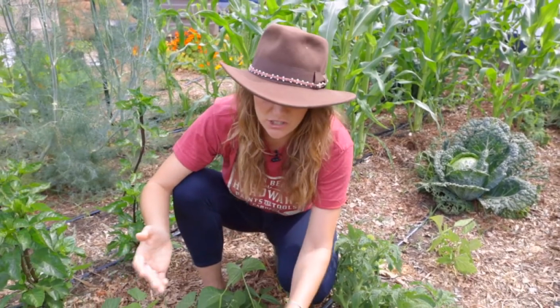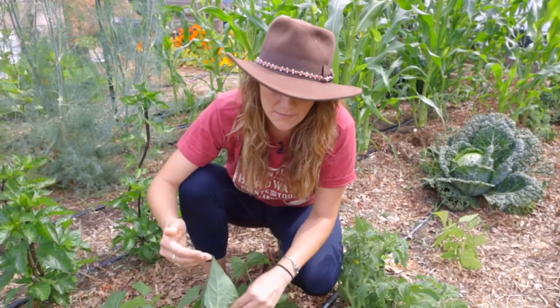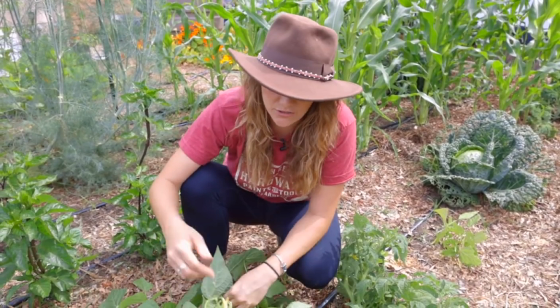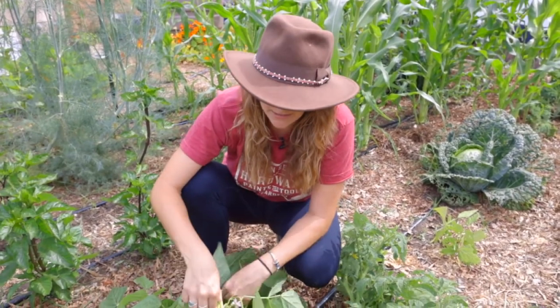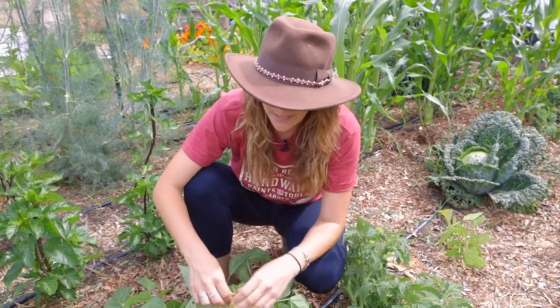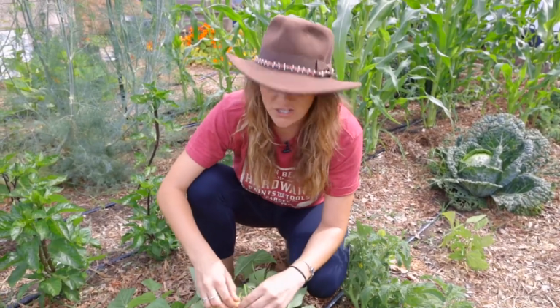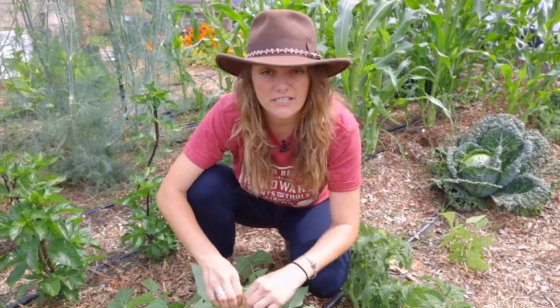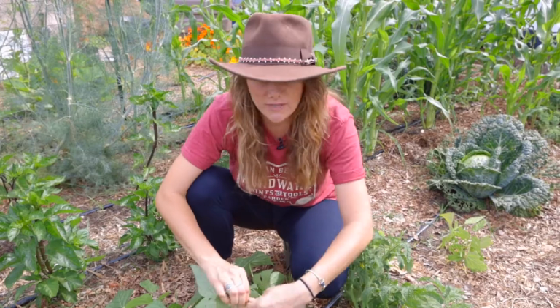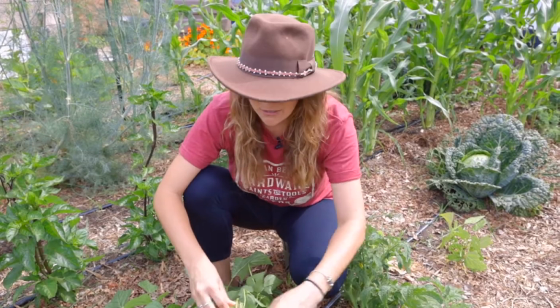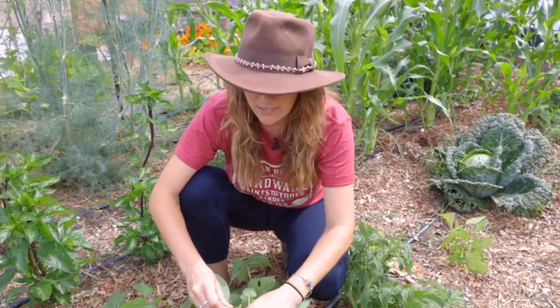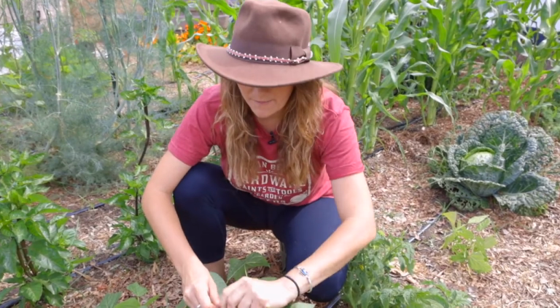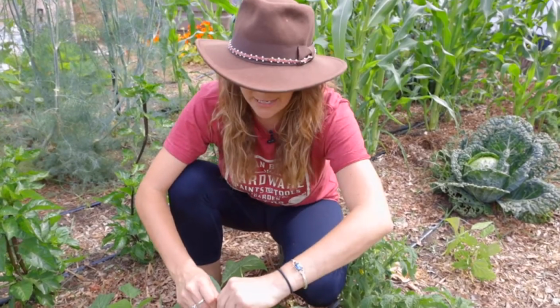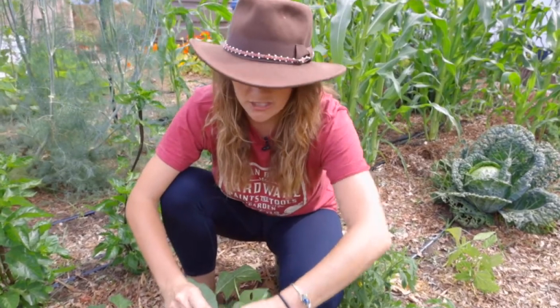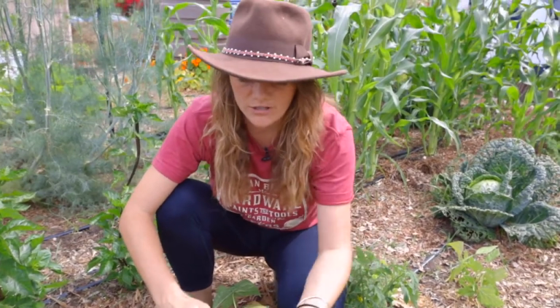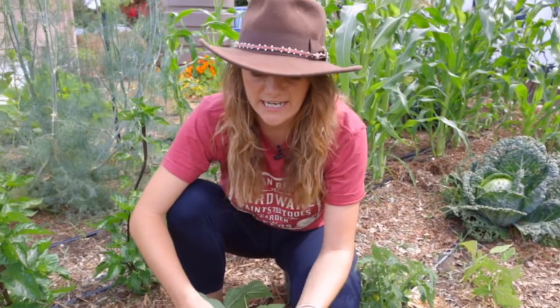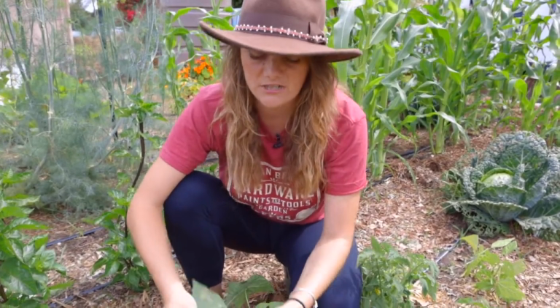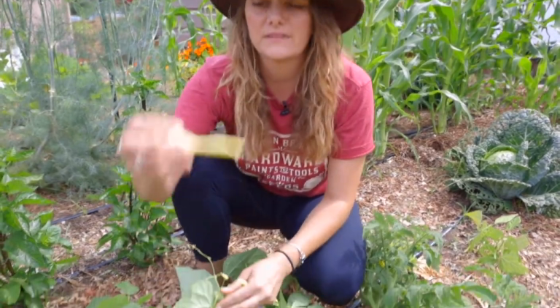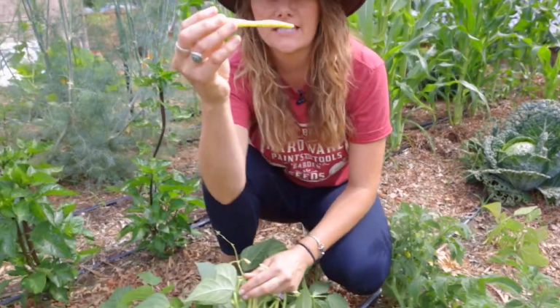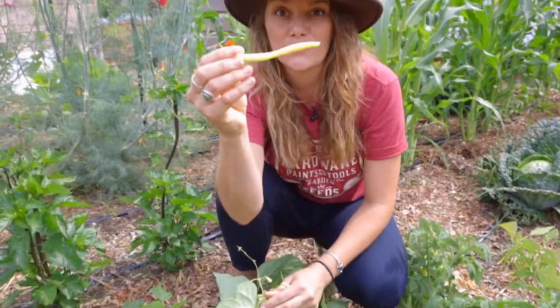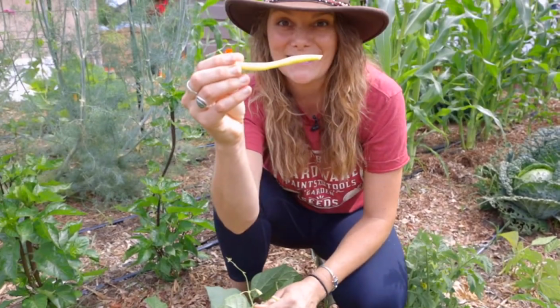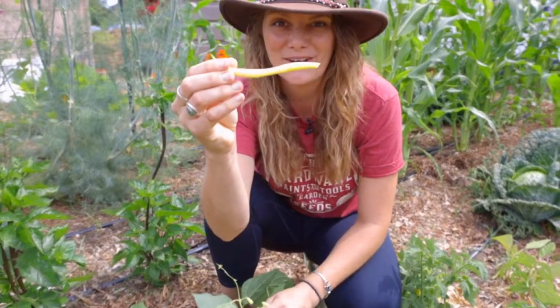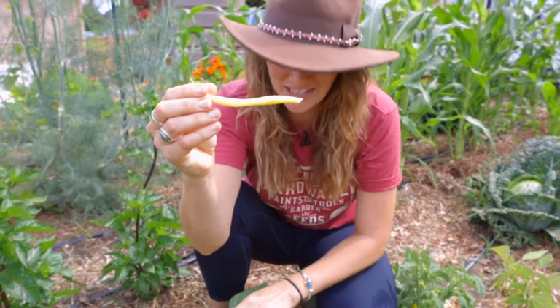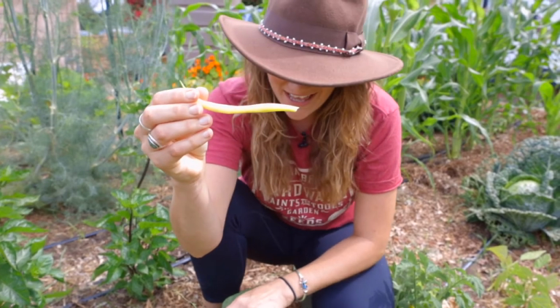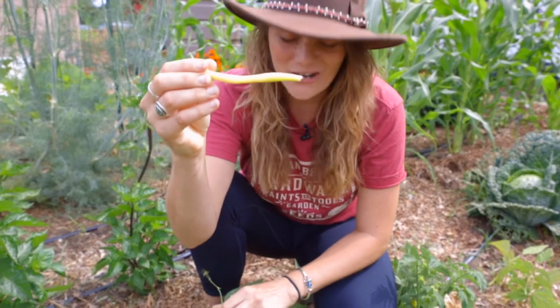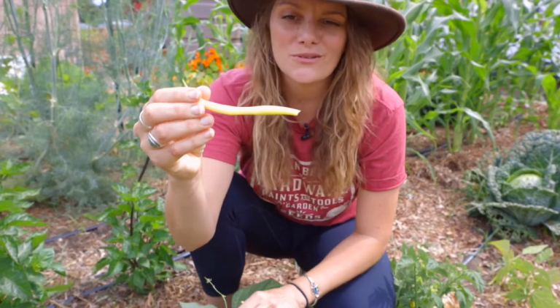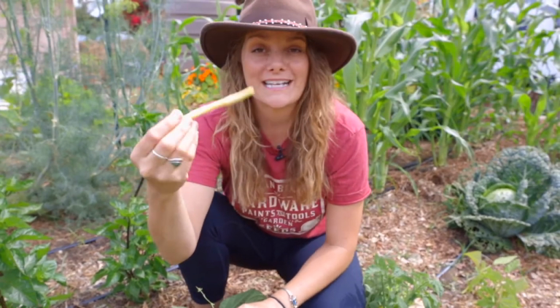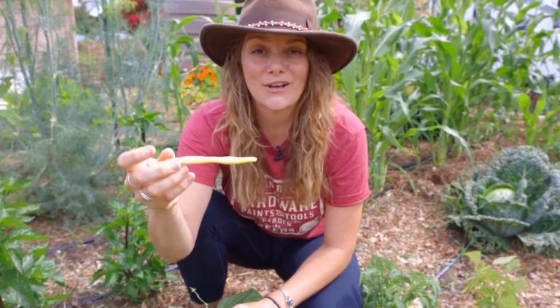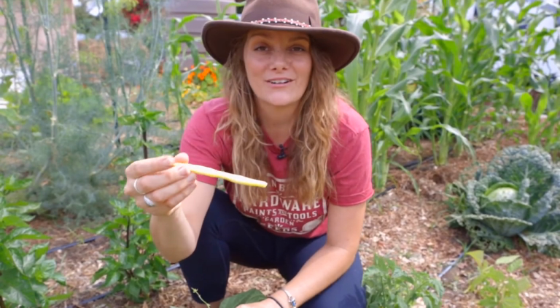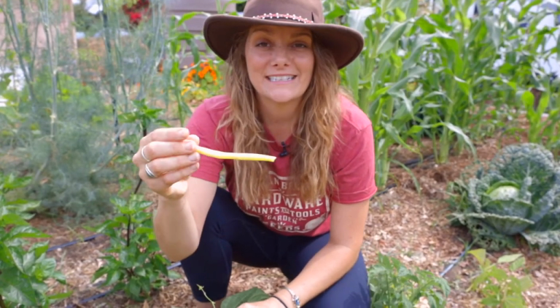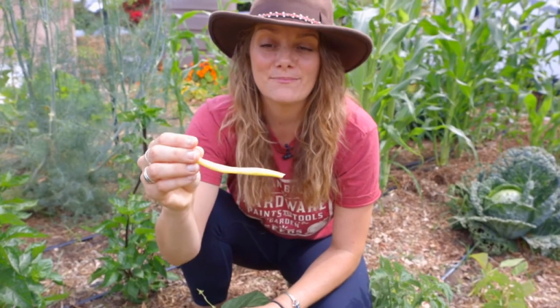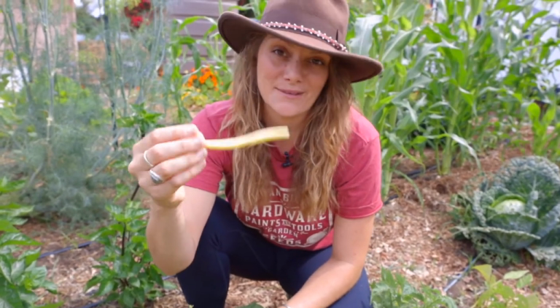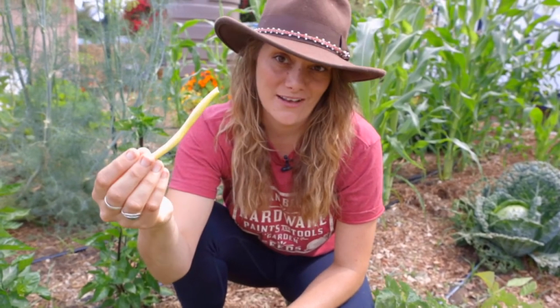You just want to make sure you pick them as often as you can so that you get them at their smaller stage like this where they're really yummy and crunchy, and also so they're not sitting on the ground and getting eaten by something else.